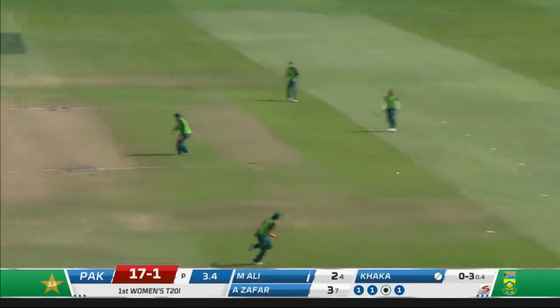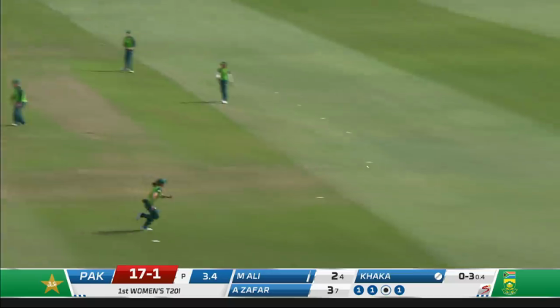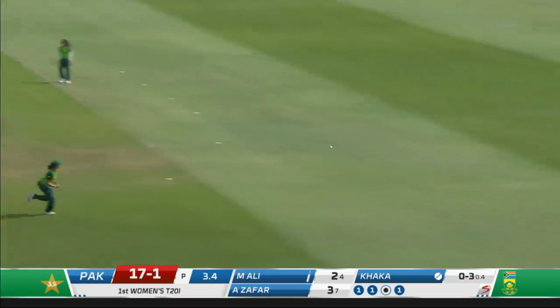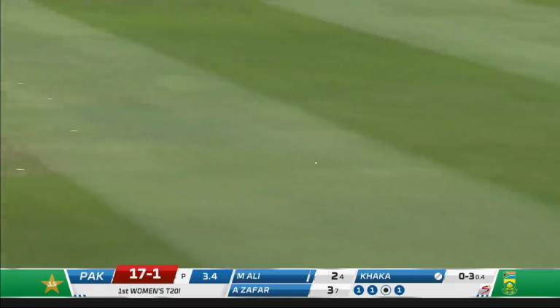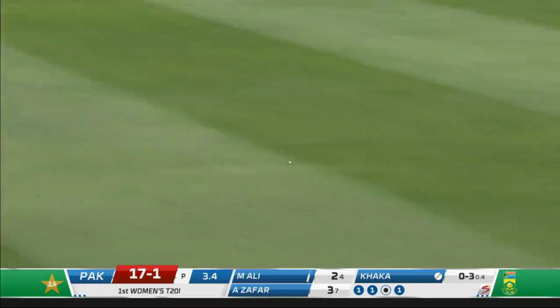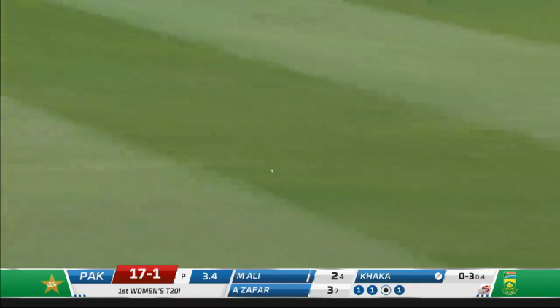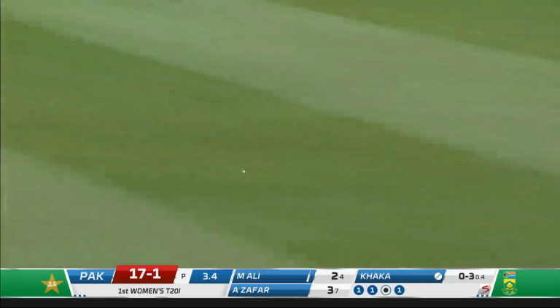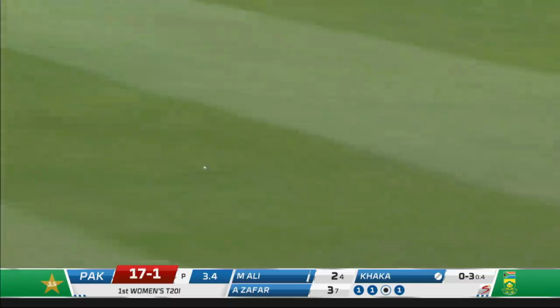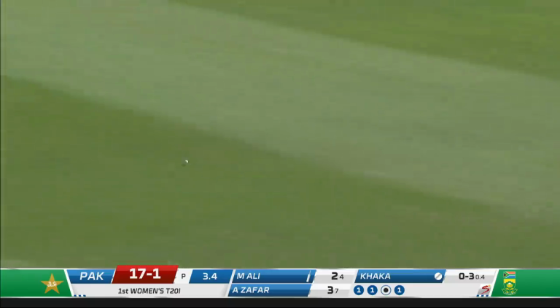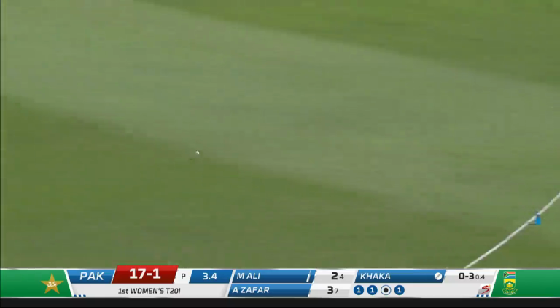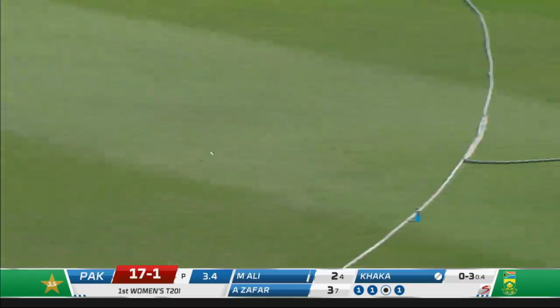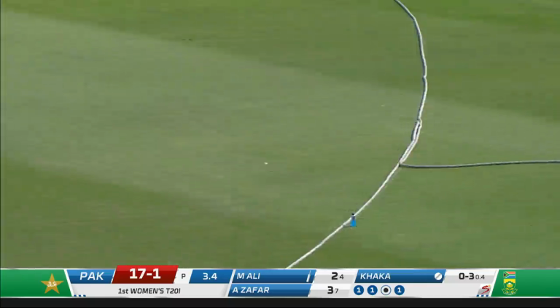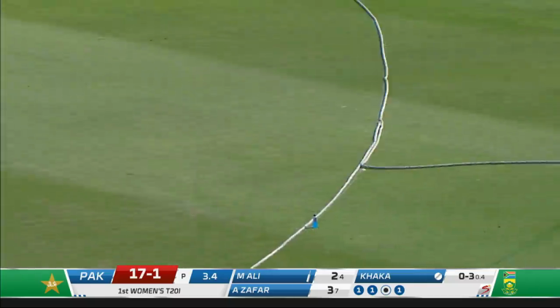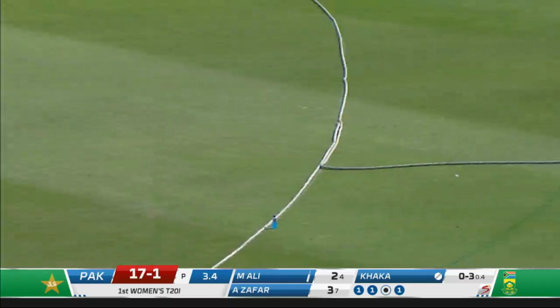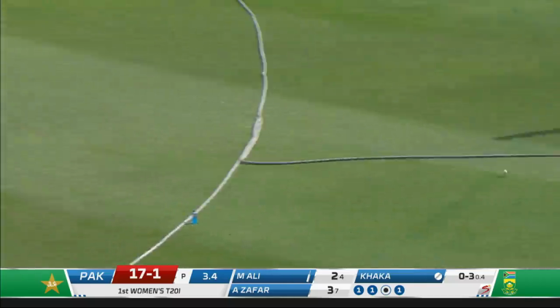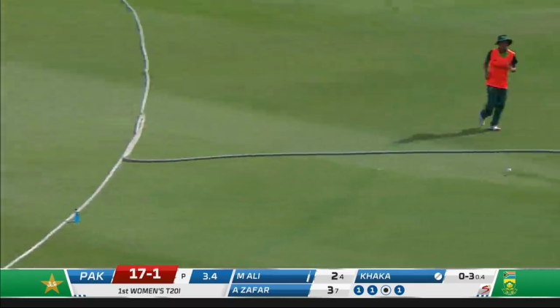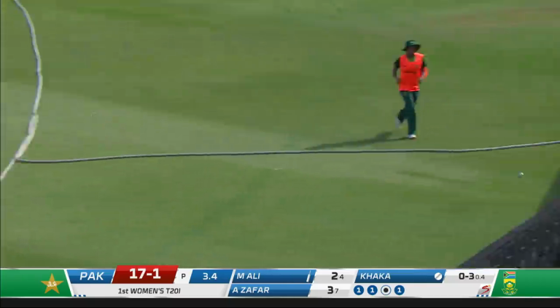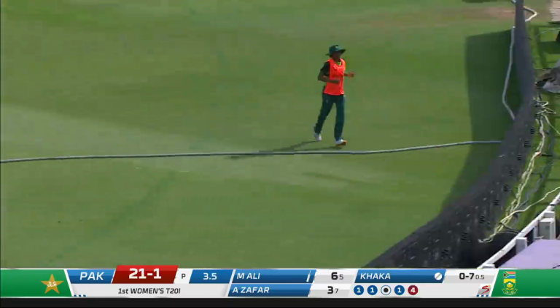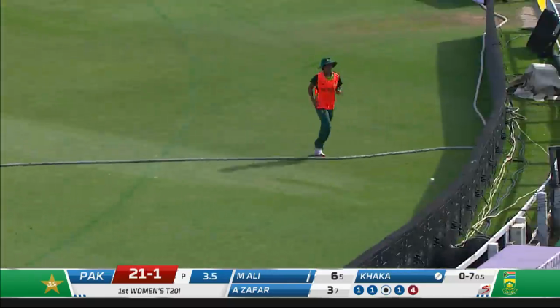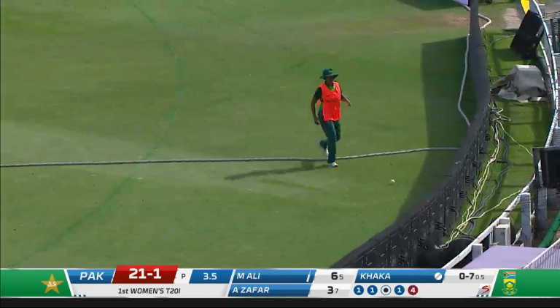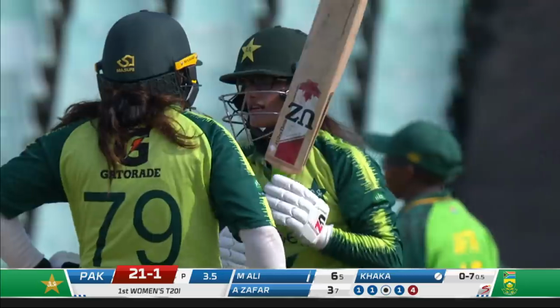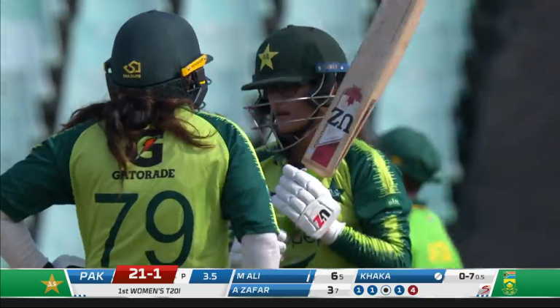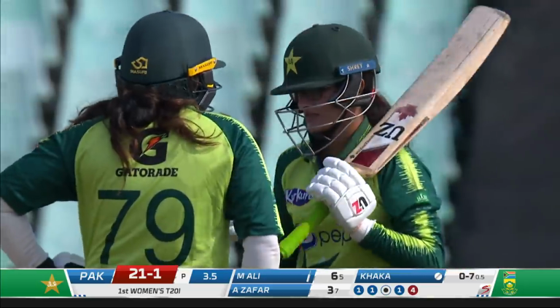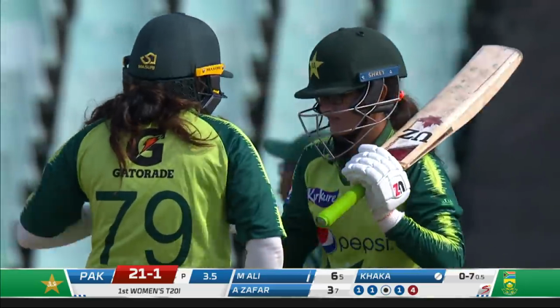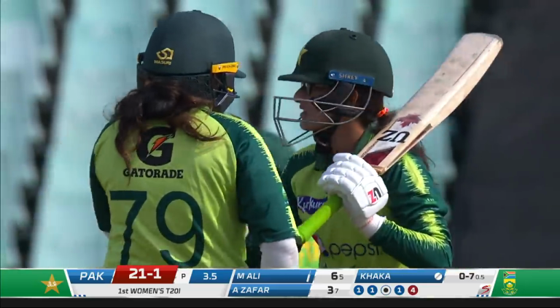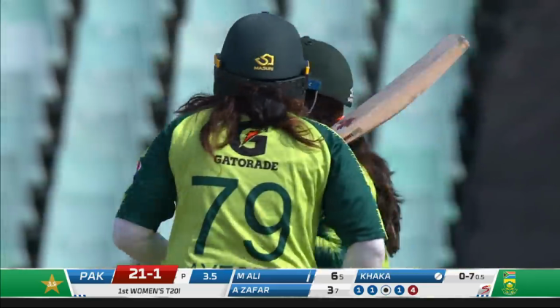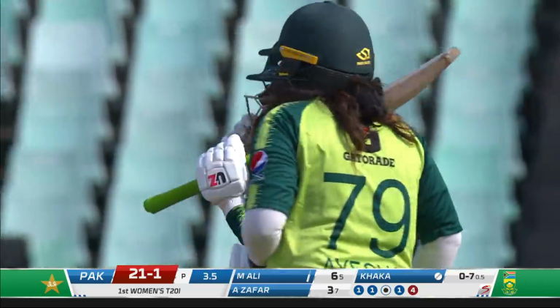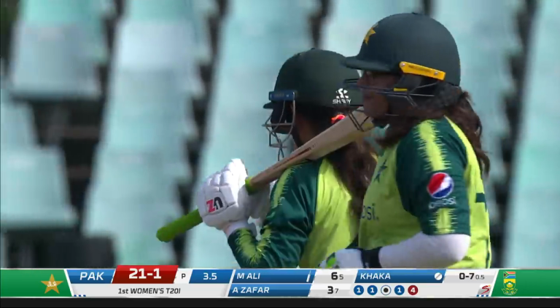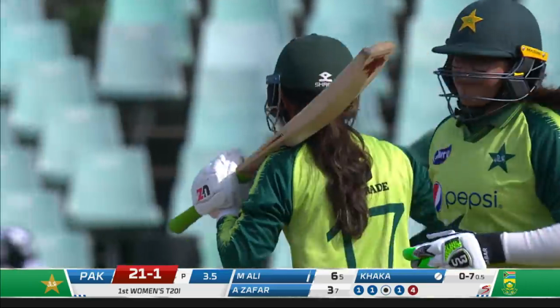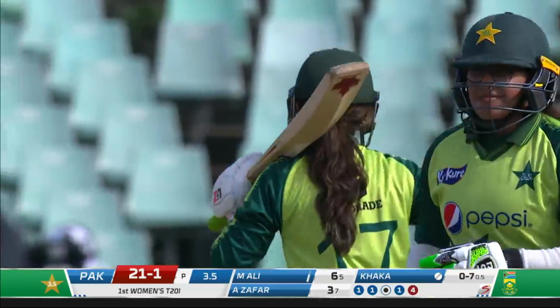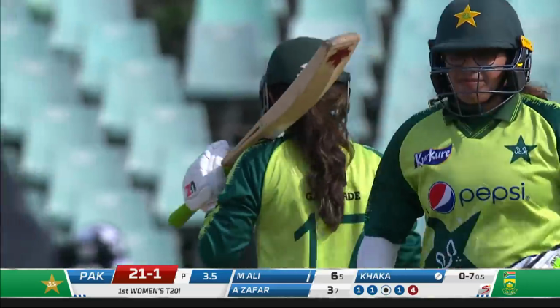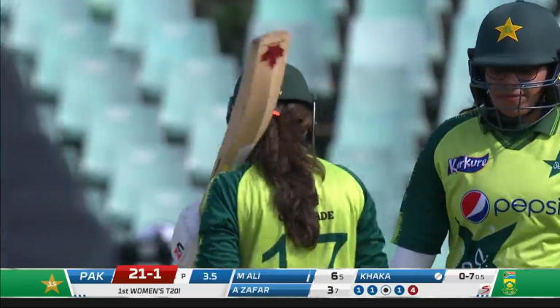Shot for four! Wow, that's excellent footwork — she shimmied up the pitch a touch, gave herself room, and has timed that to perfection.